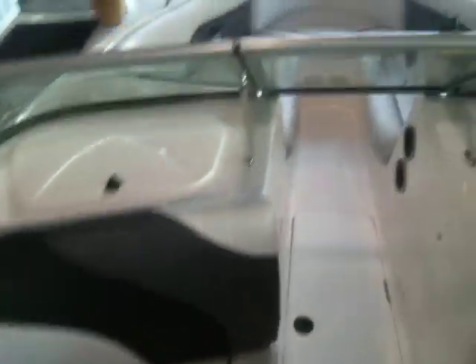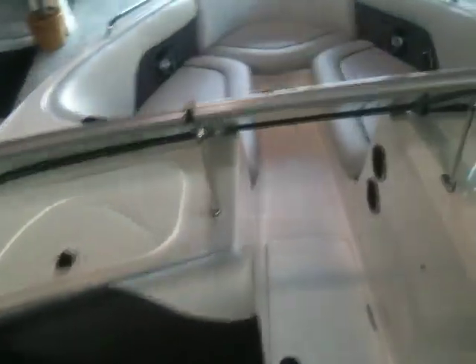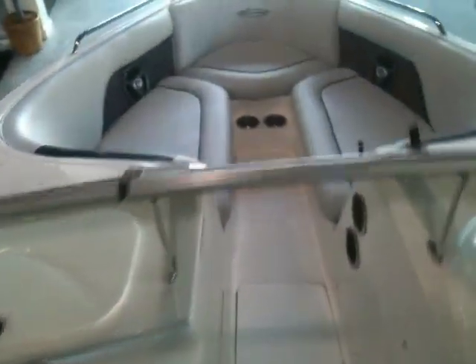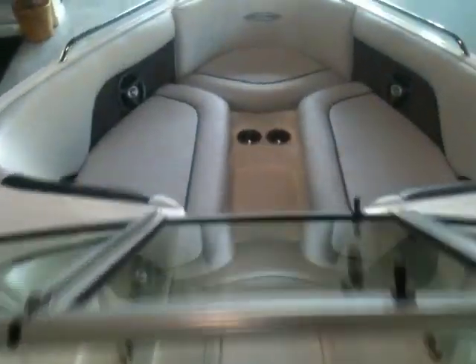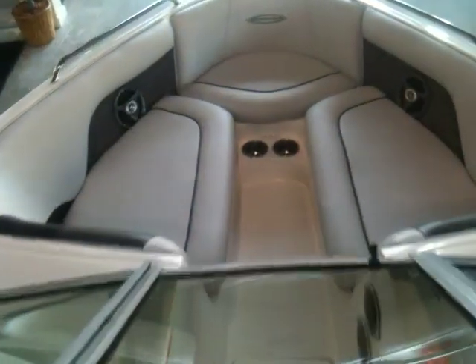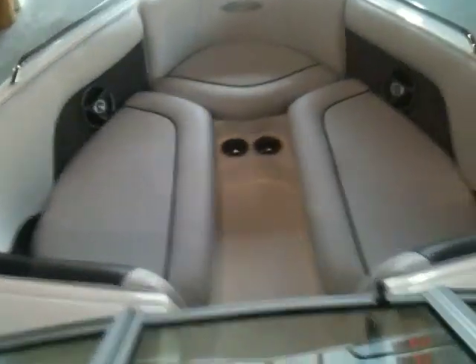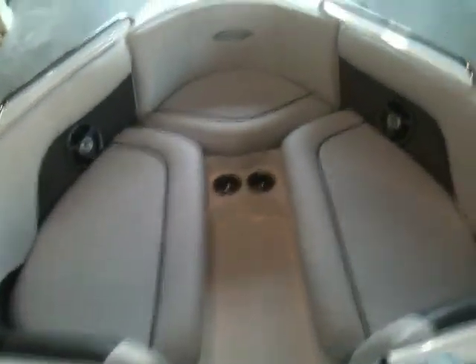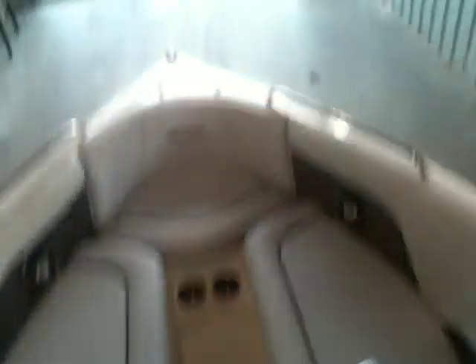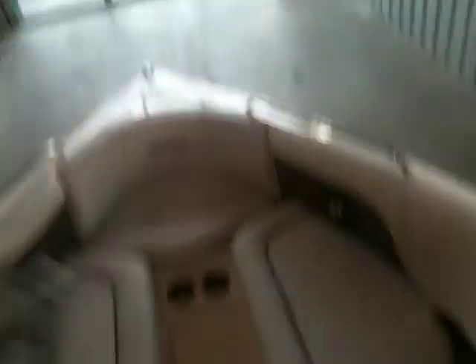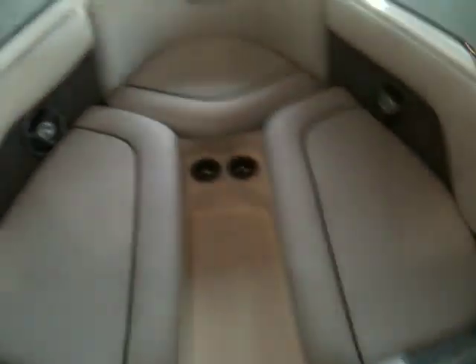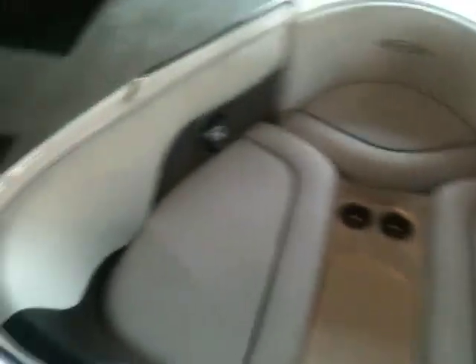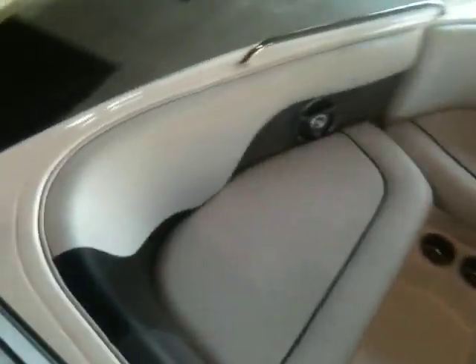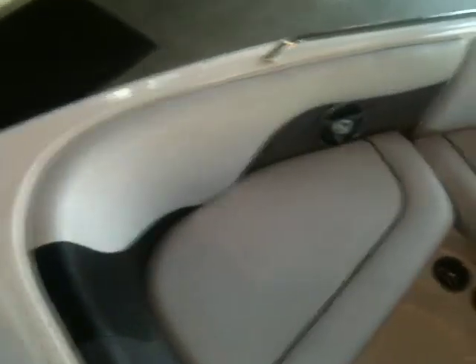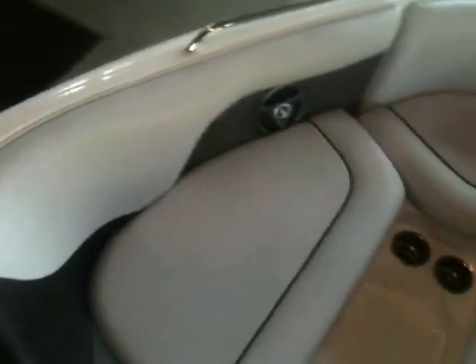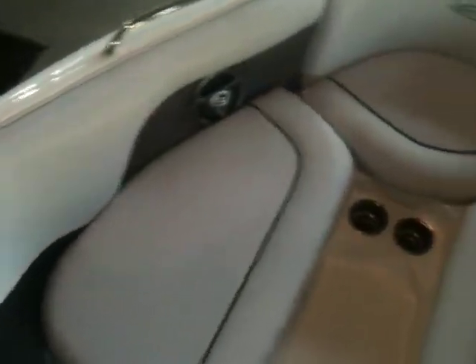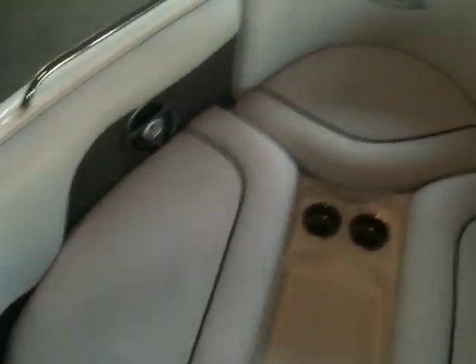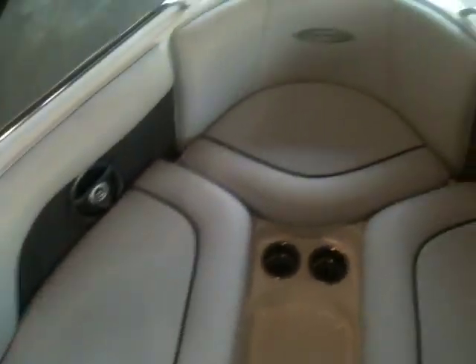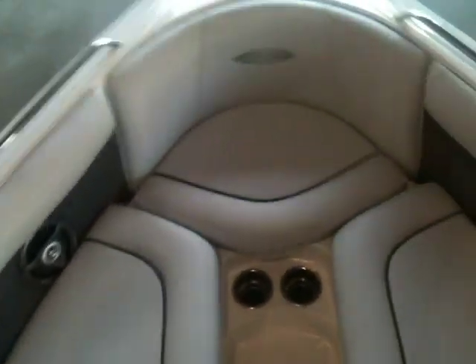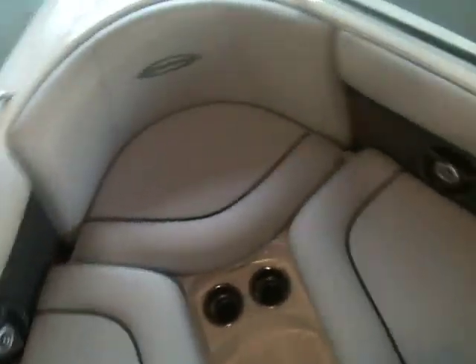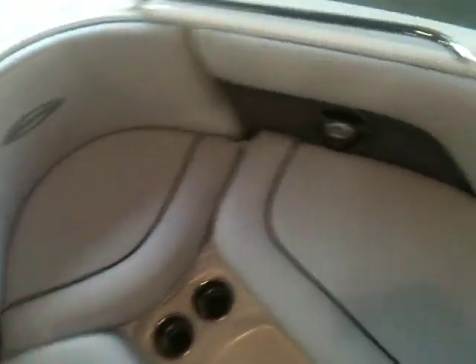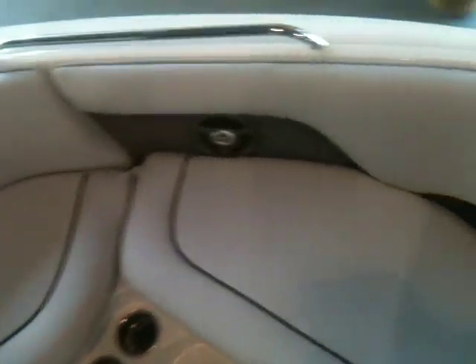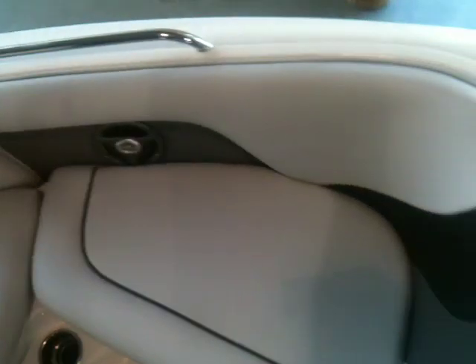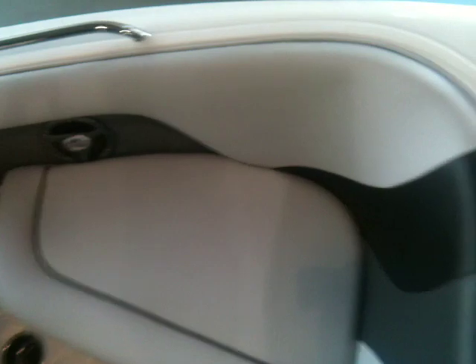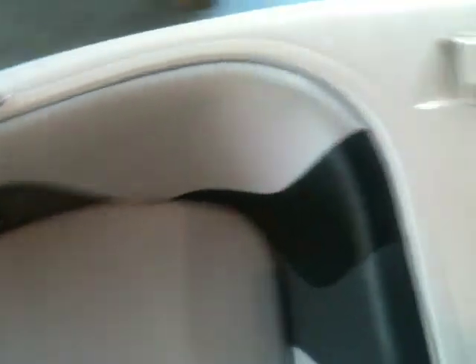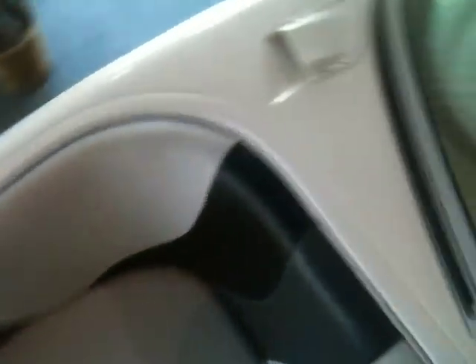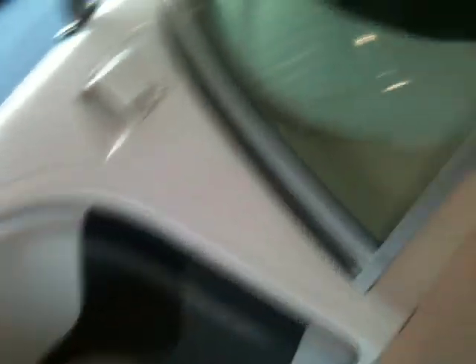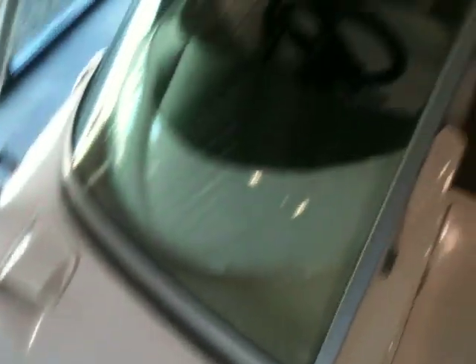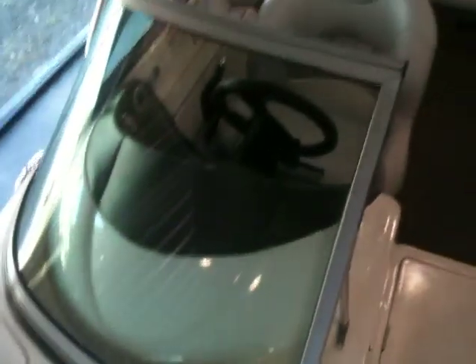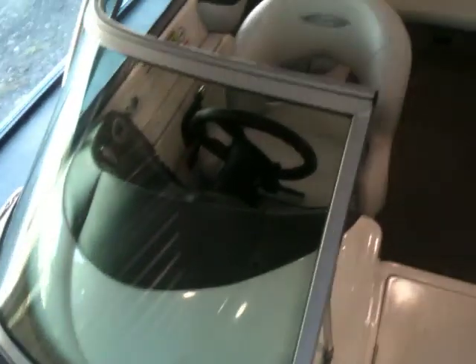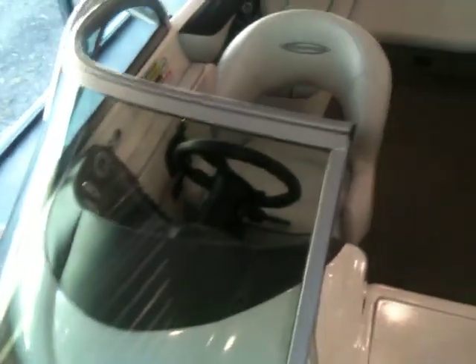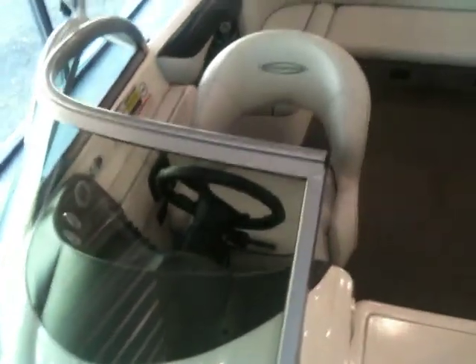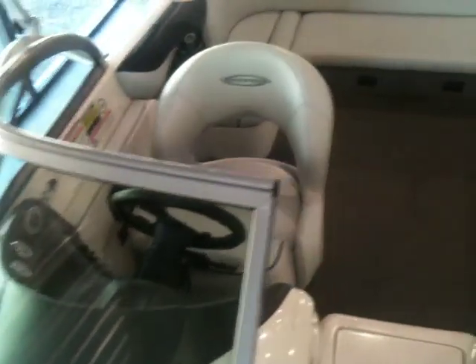Looking up into the bow here — no rips or tears, stainless cup holders as well. And this boat does come with a brand new towable comp cover.